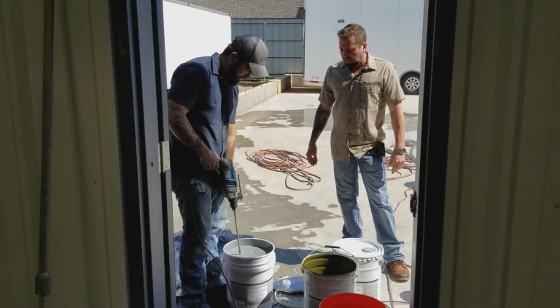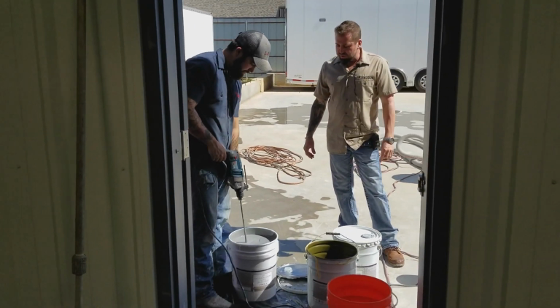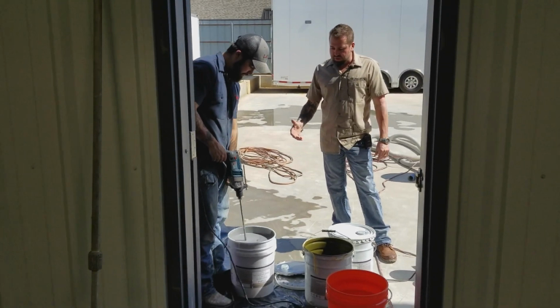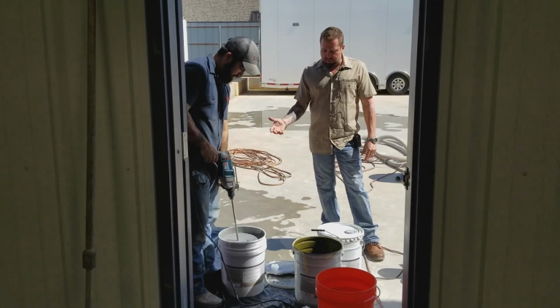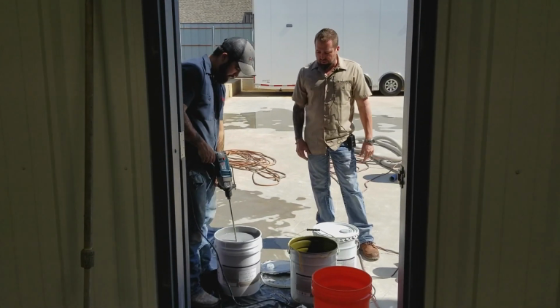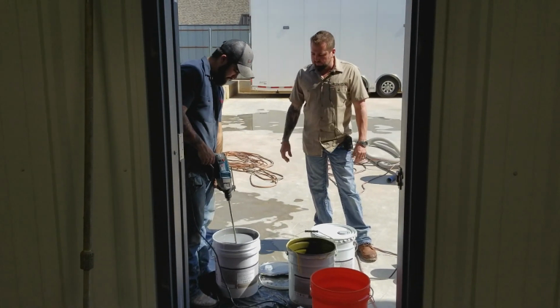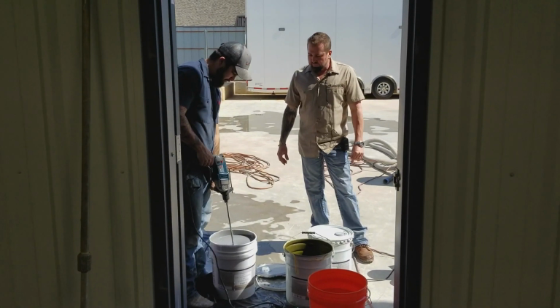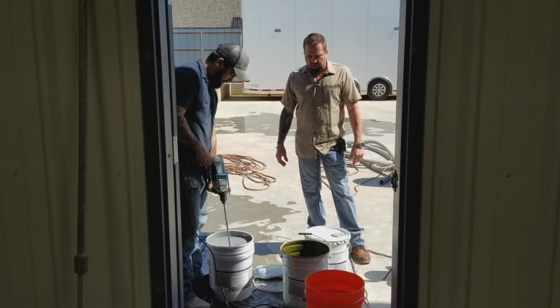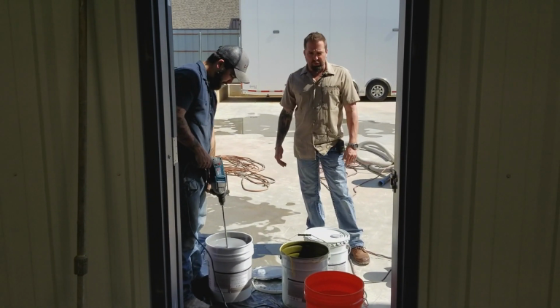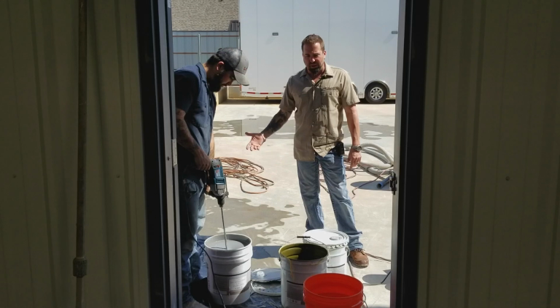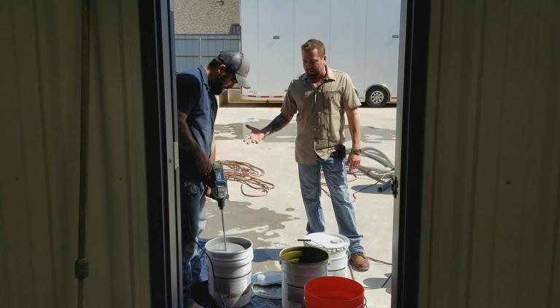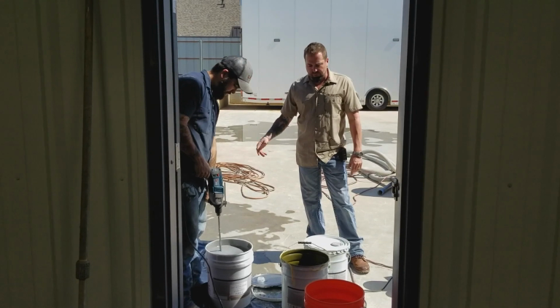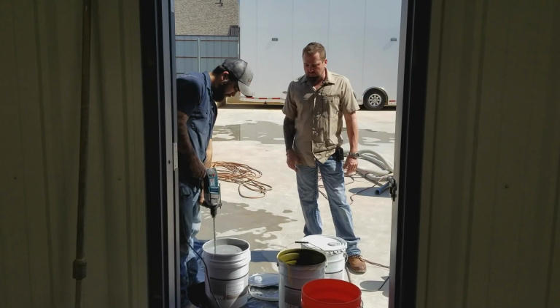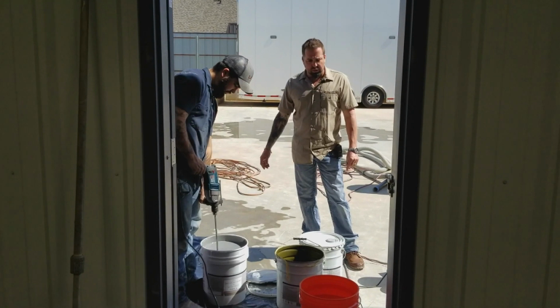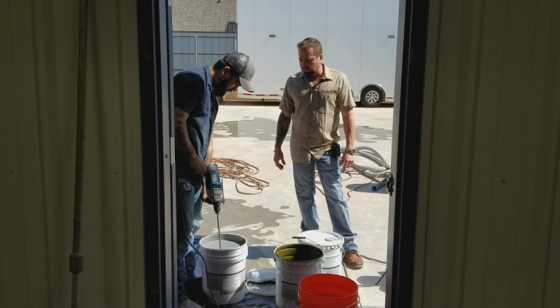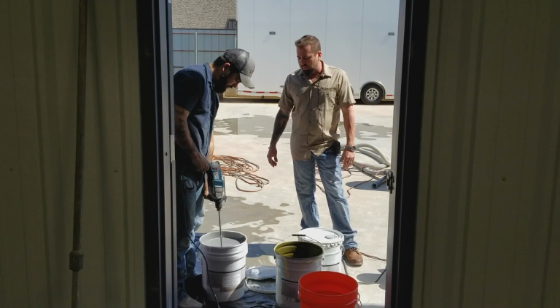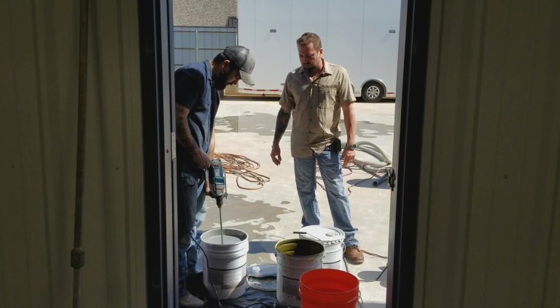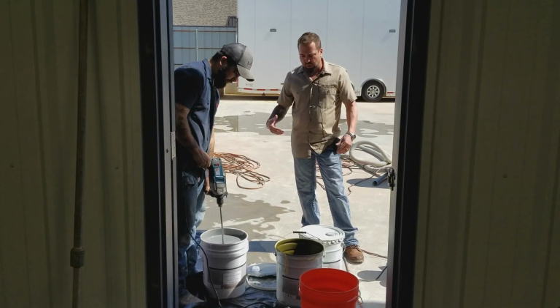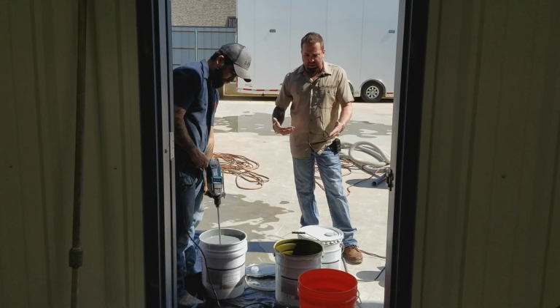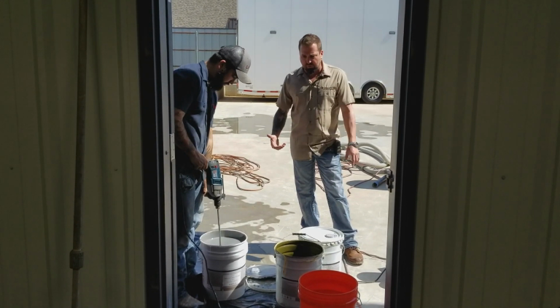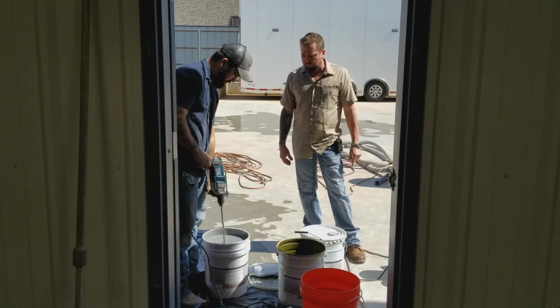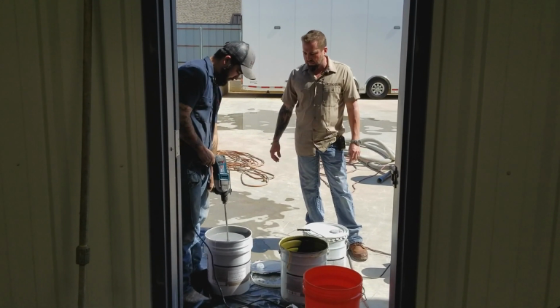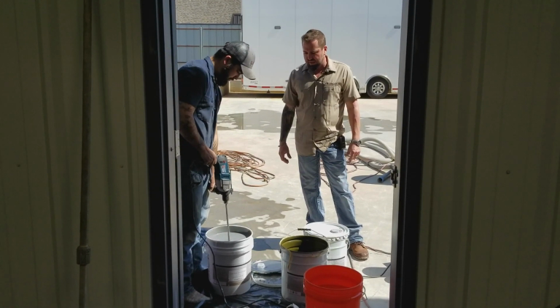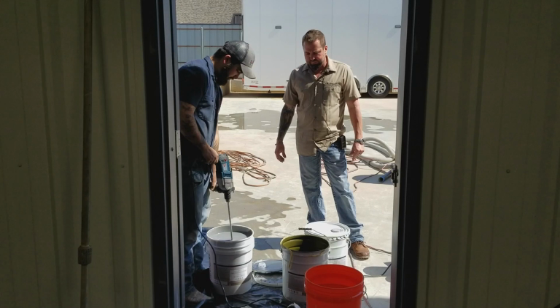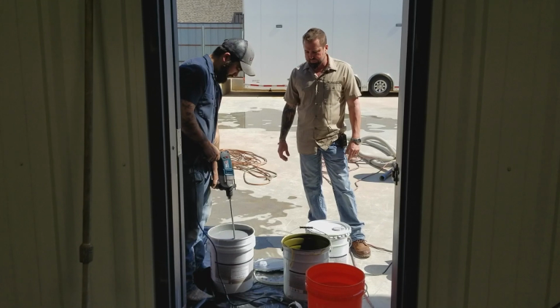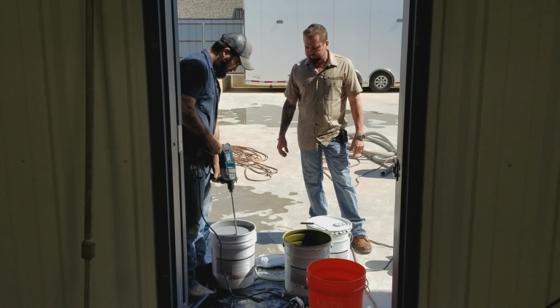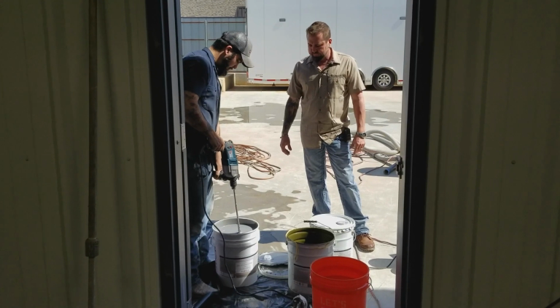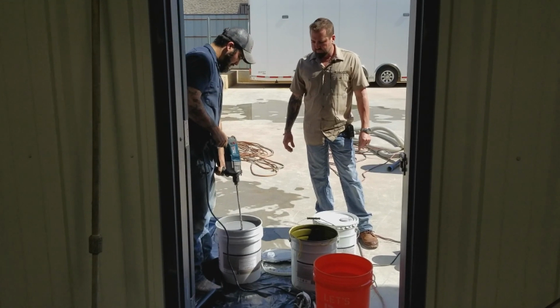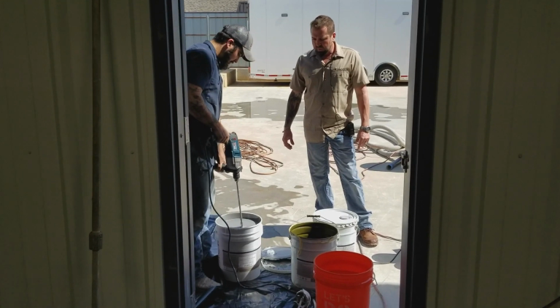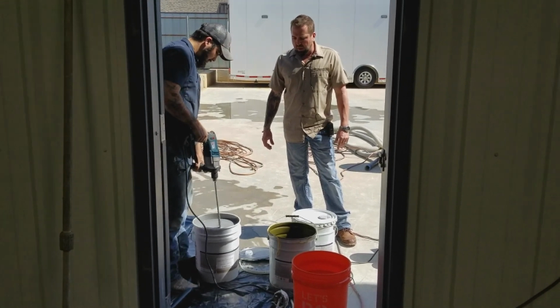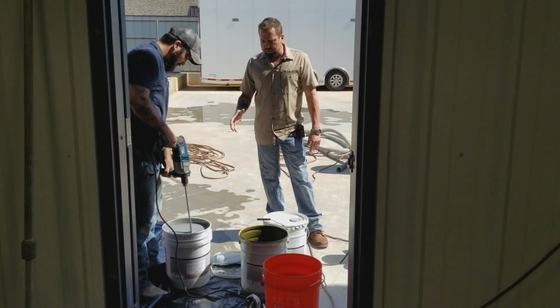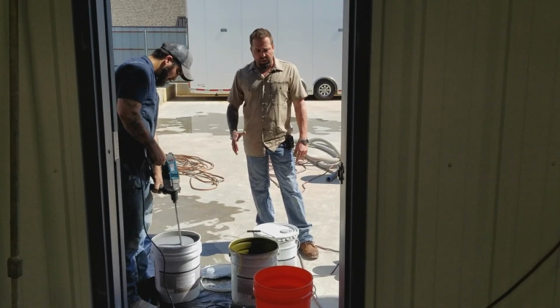As you can see, as he's mixing it up, you don't have to spend like five minutes doing it. A good one minute or so is enough to just get everything off the bottom and agitated.